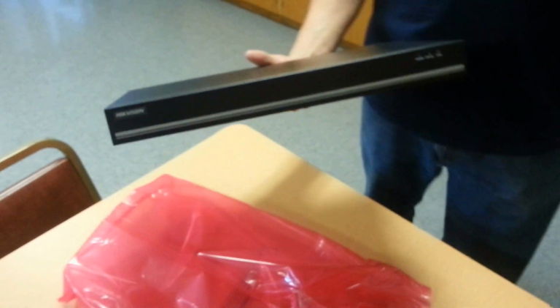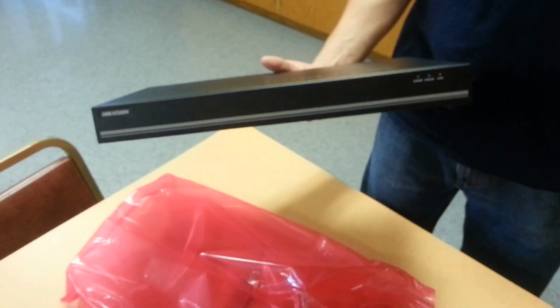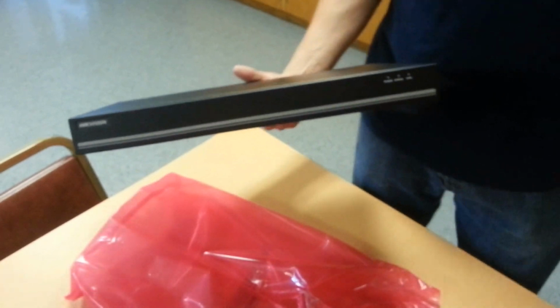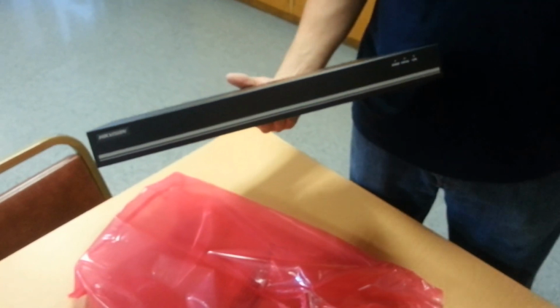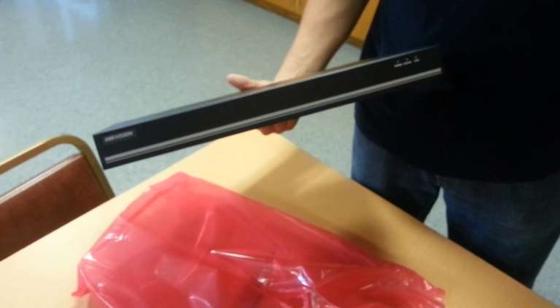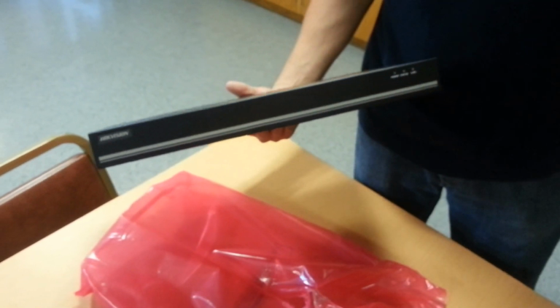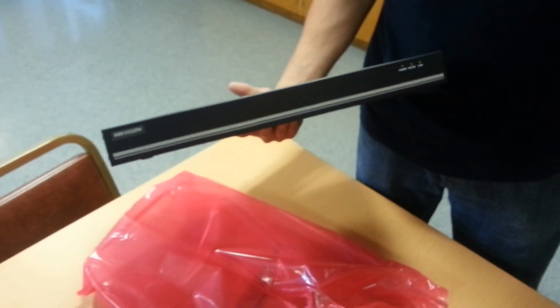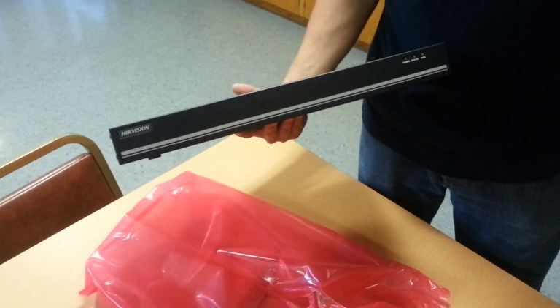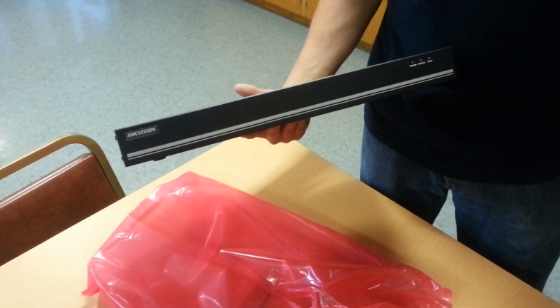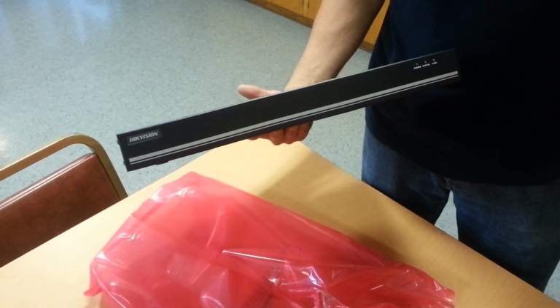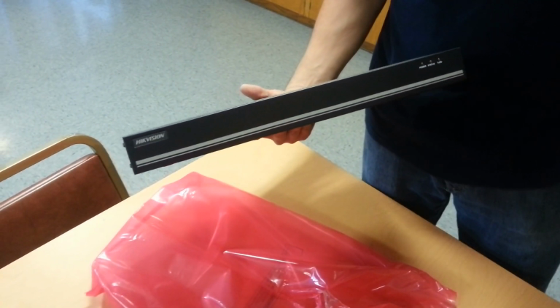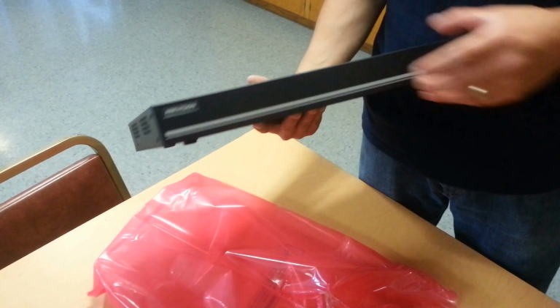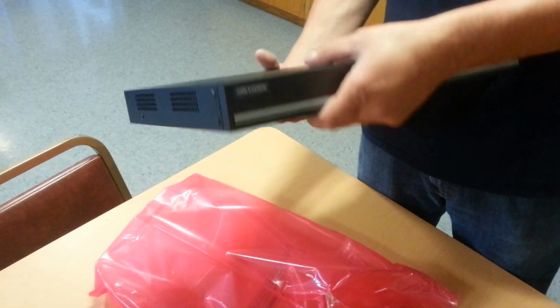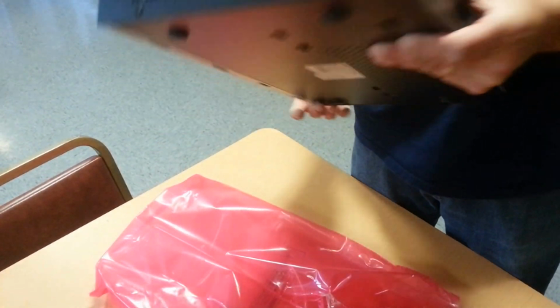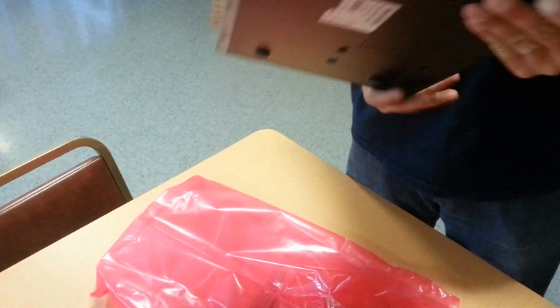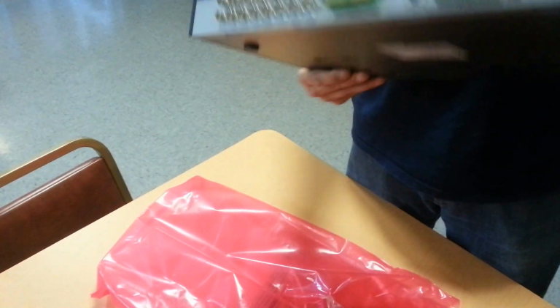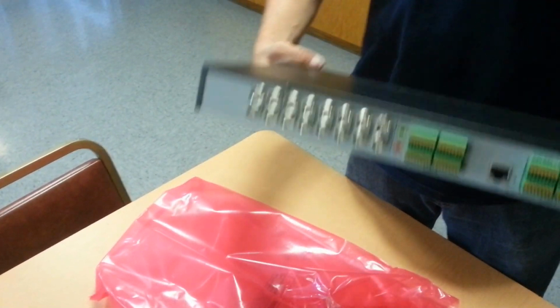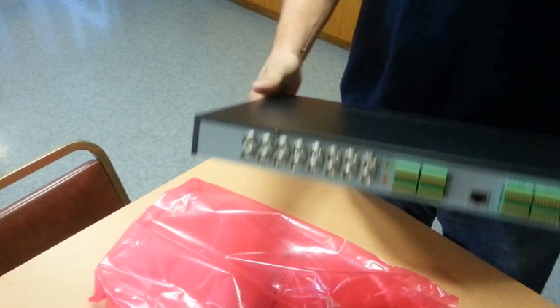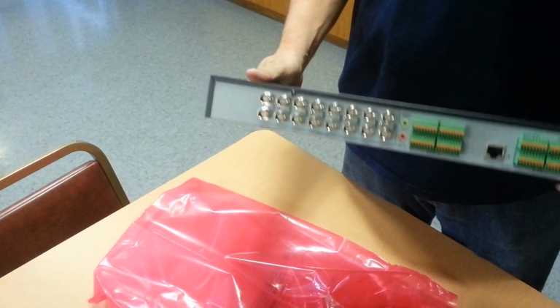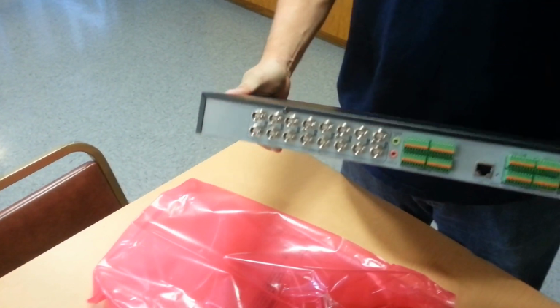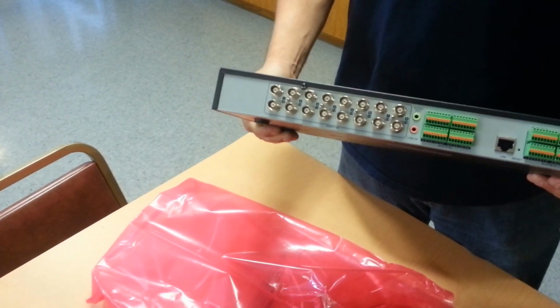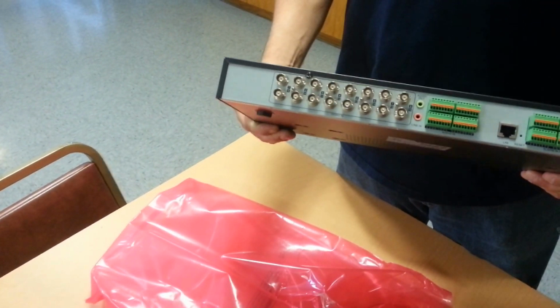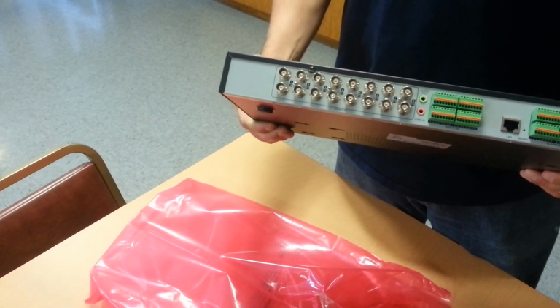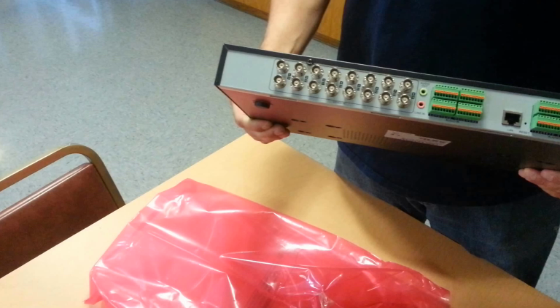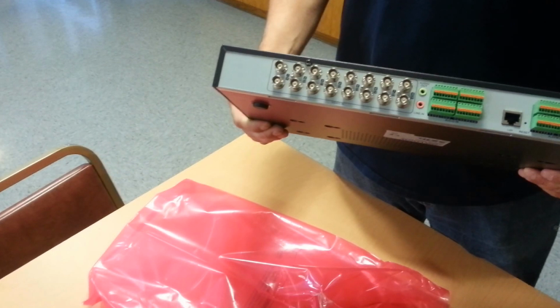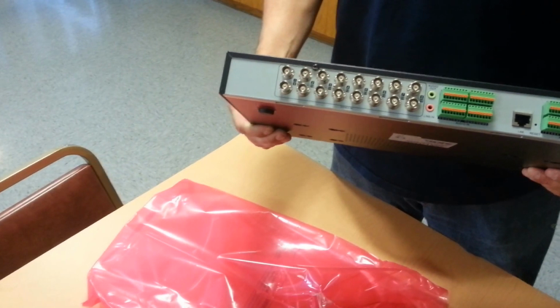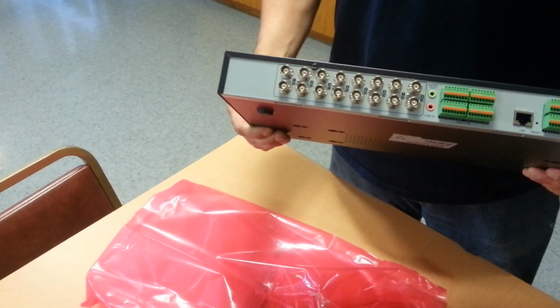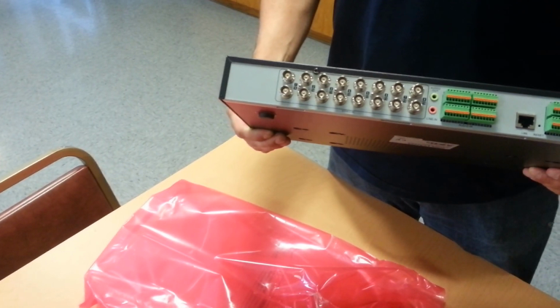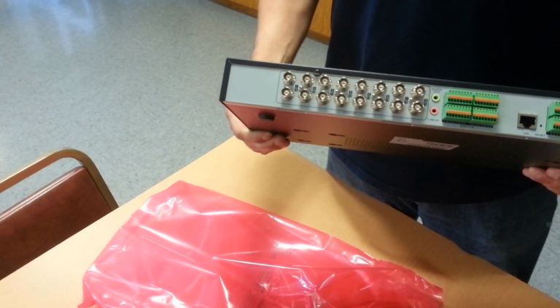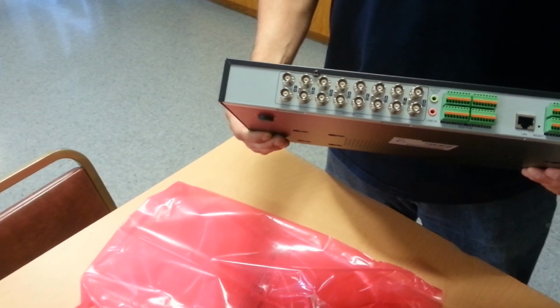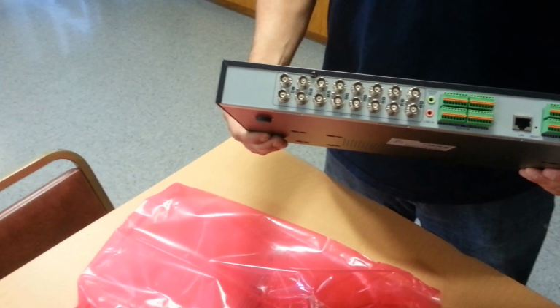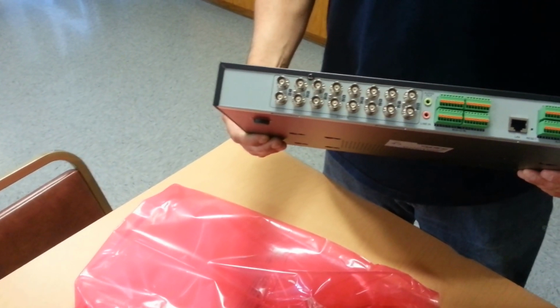There it is — HikeVision branding in the front. Flip it around, and the big difference is all 16 BNC connectors are now all video, and the audio is the tabs next to them.